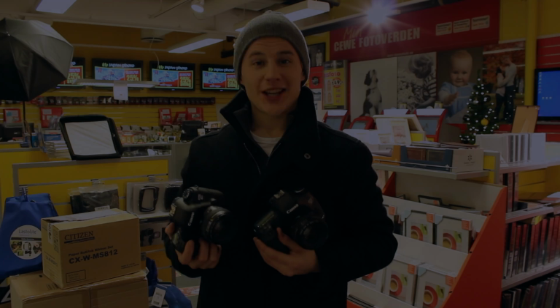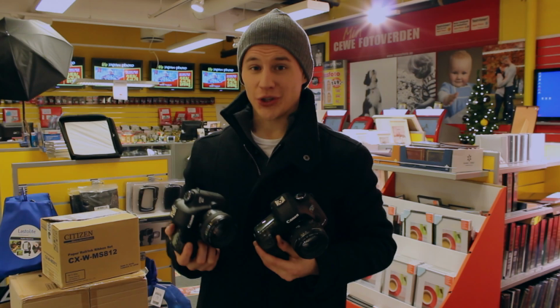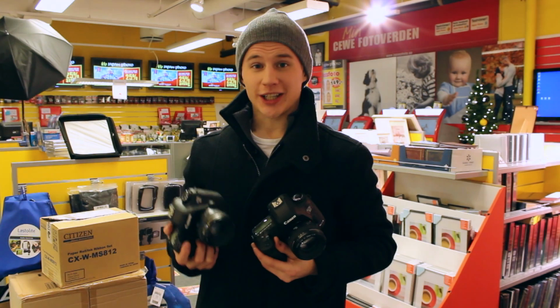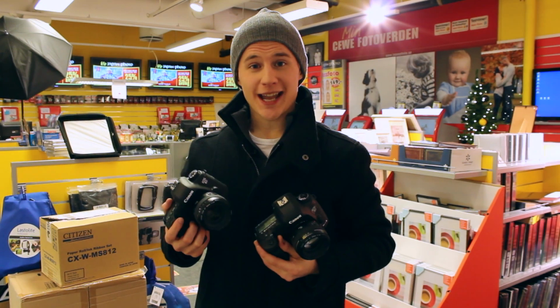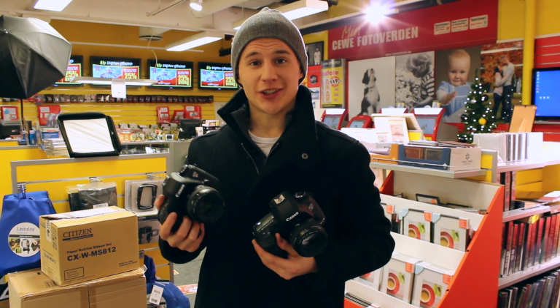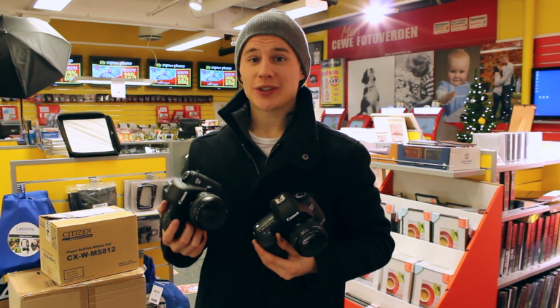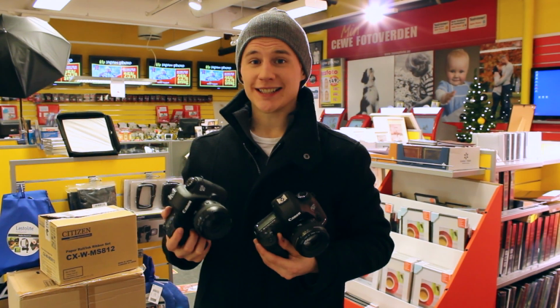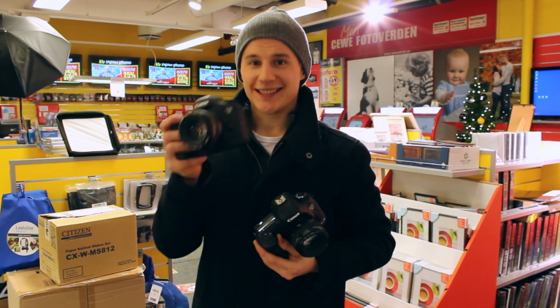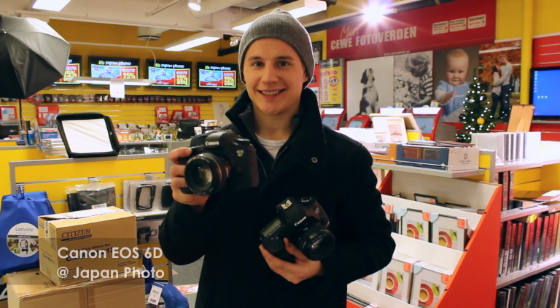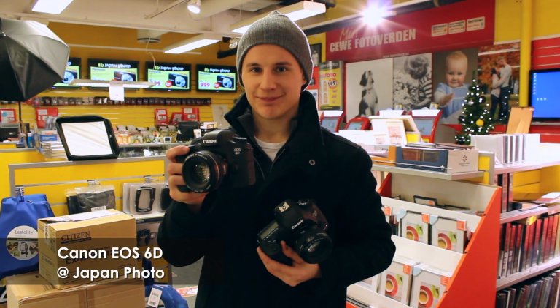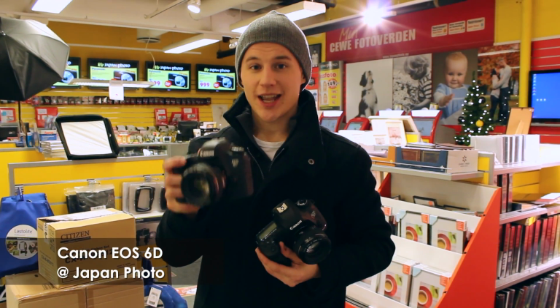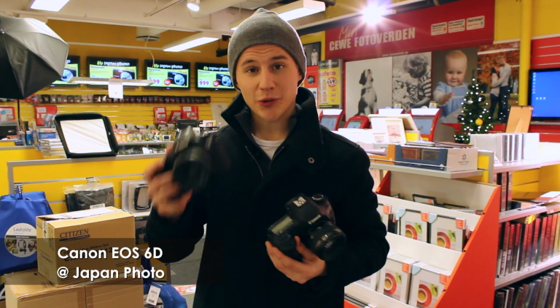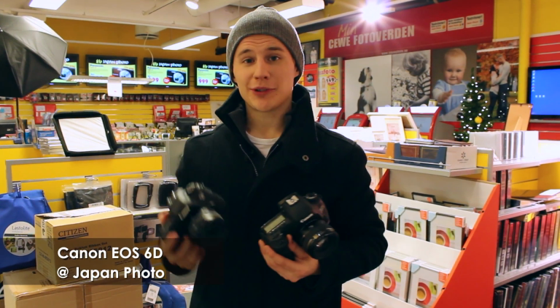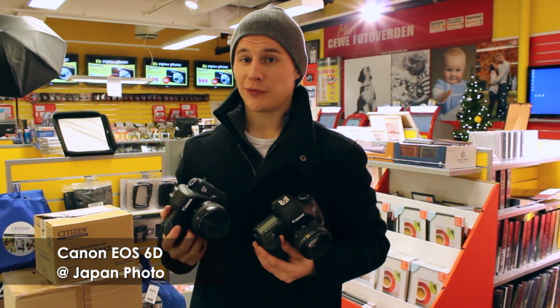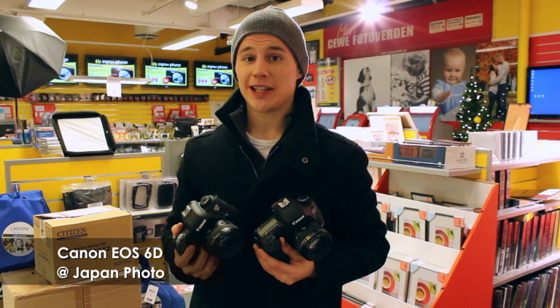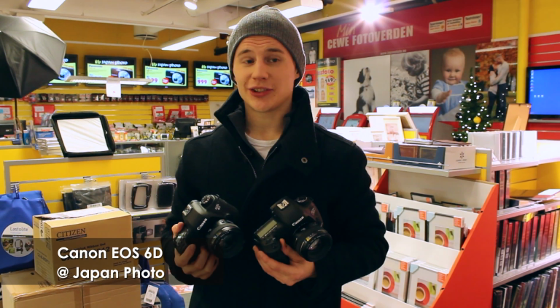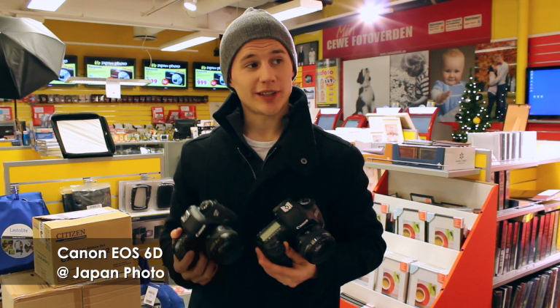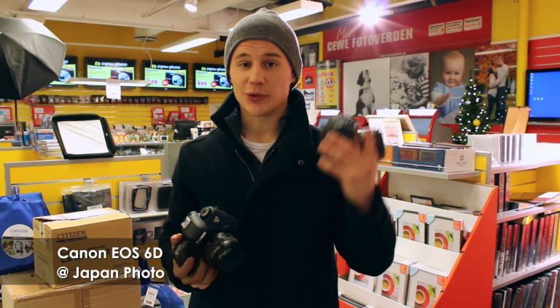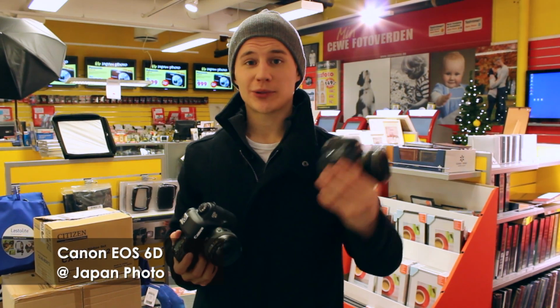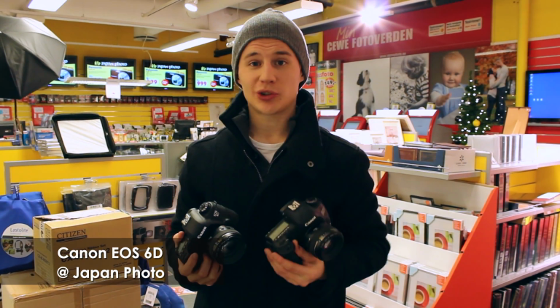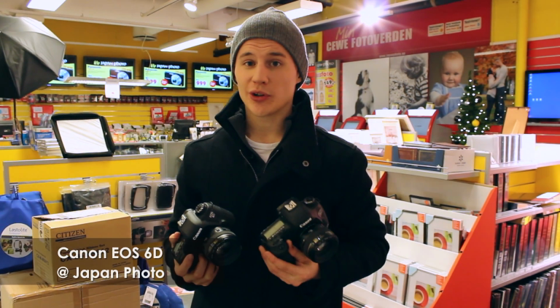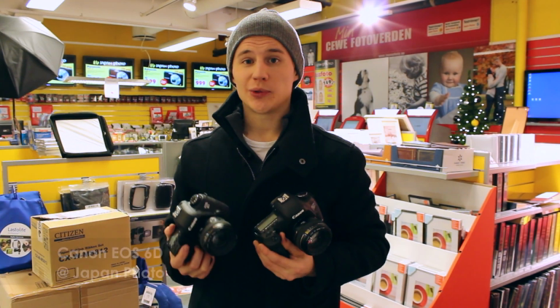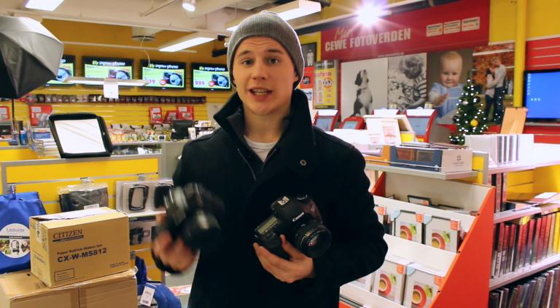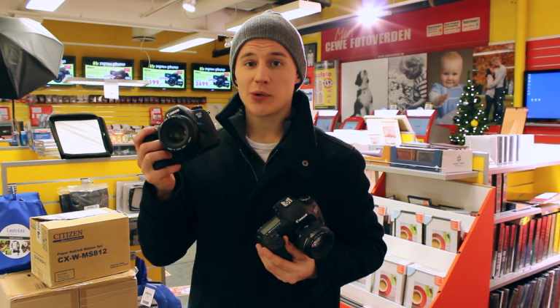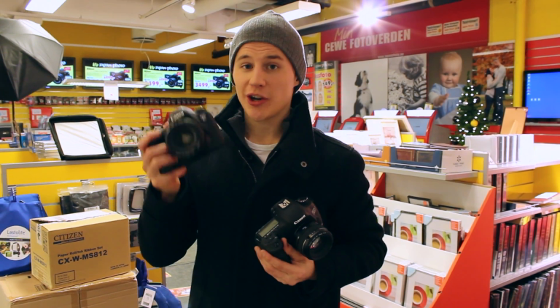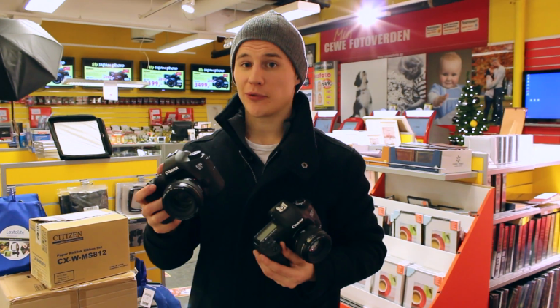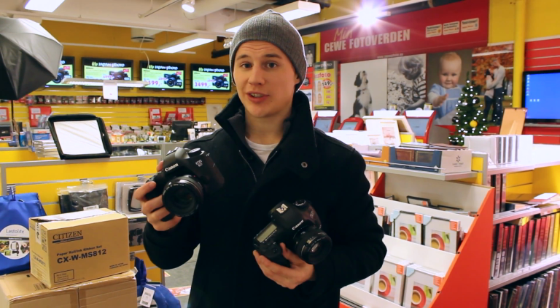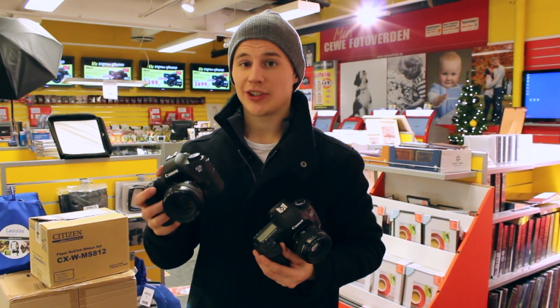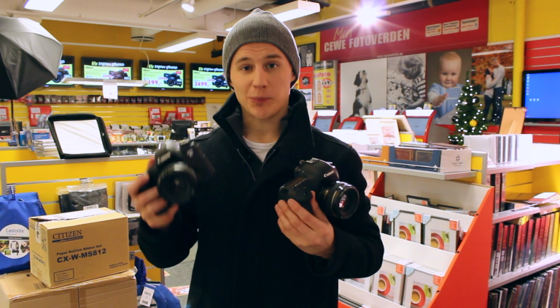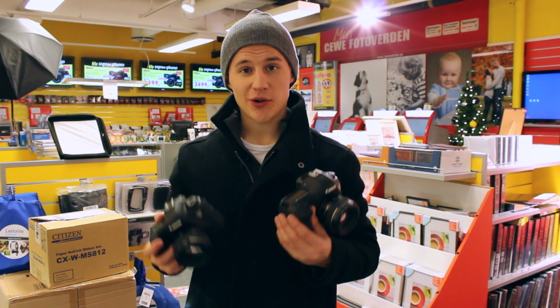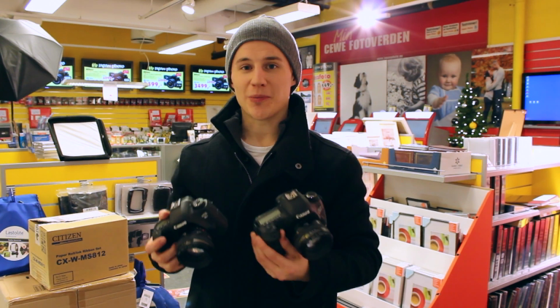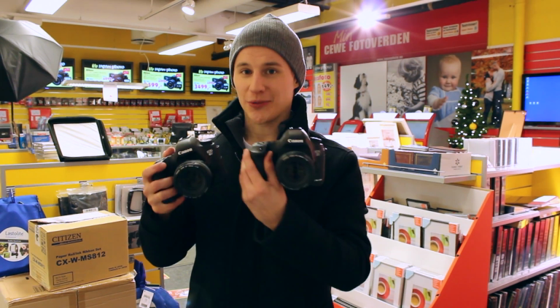I got my hands on a new Canon 6D. I only have it for a few minutes, so I'll take it right outside the store to see how the ISO performance is compared to the Mark III.